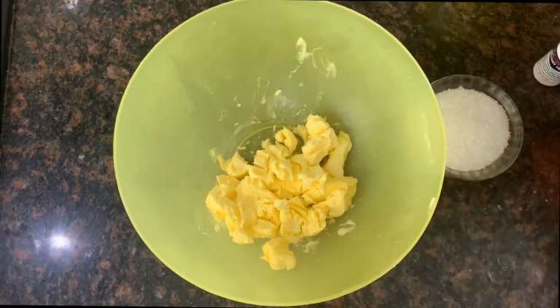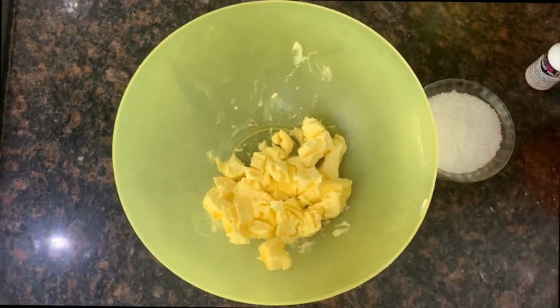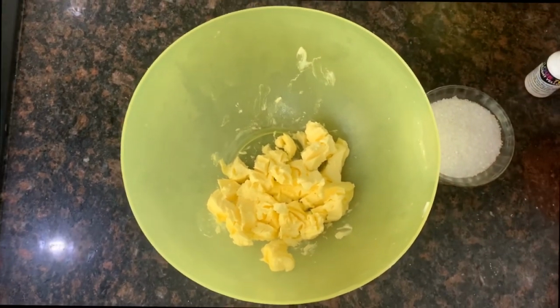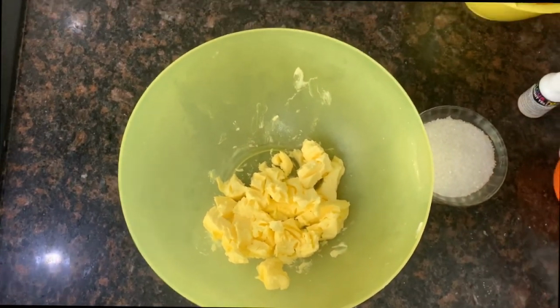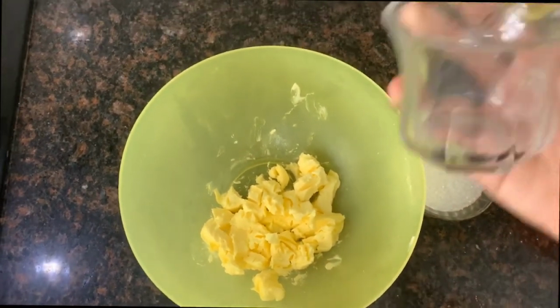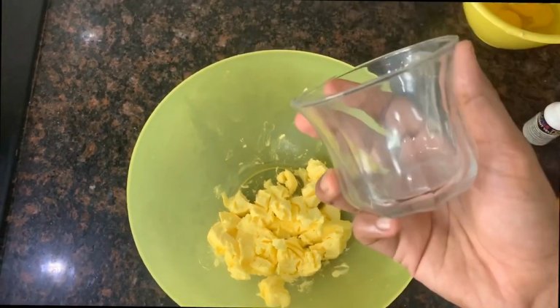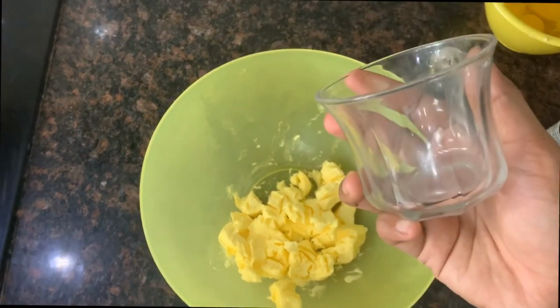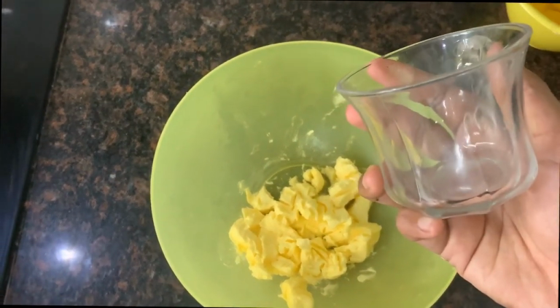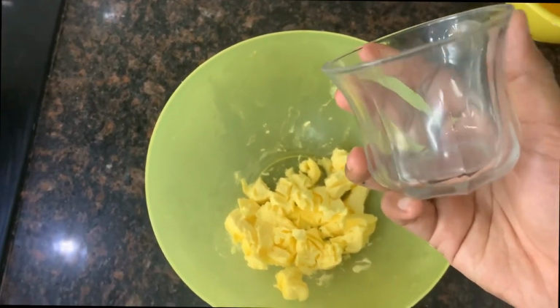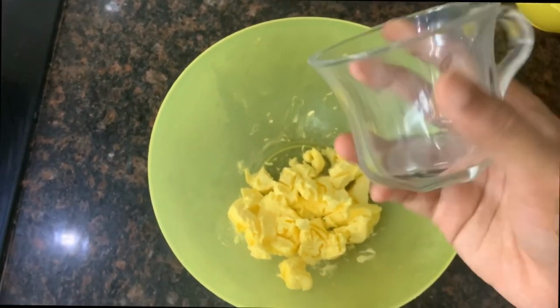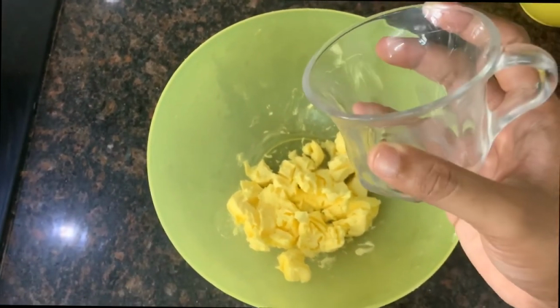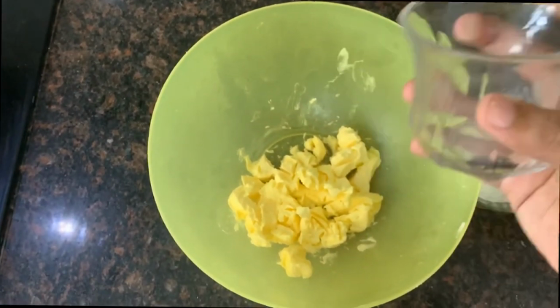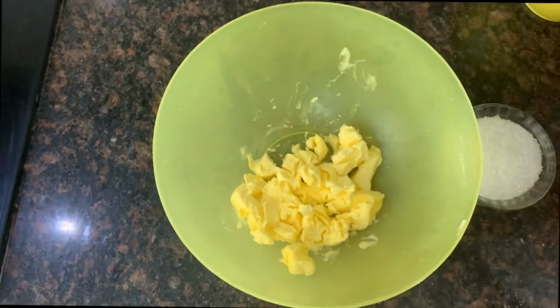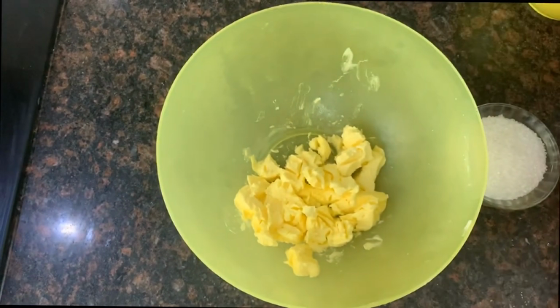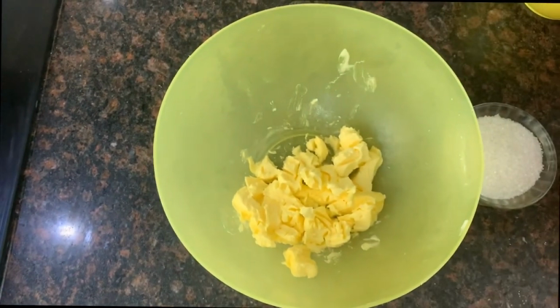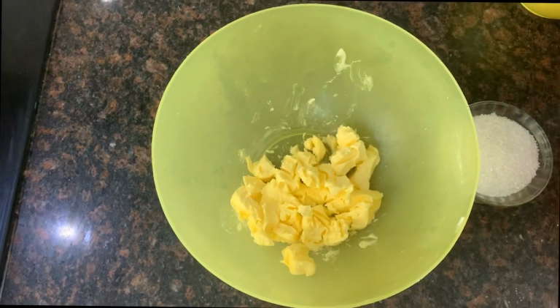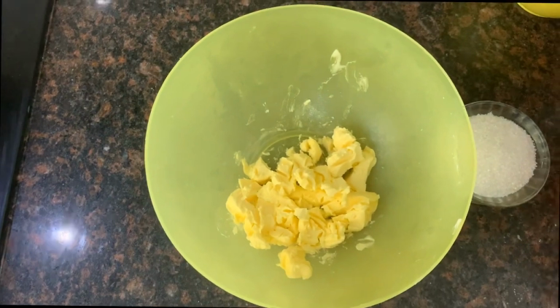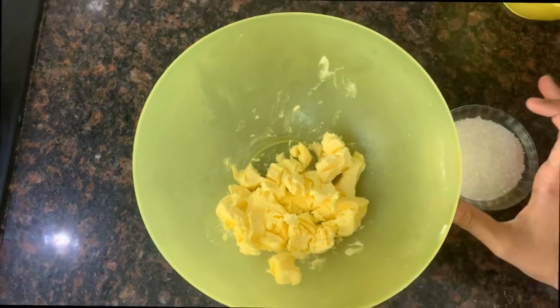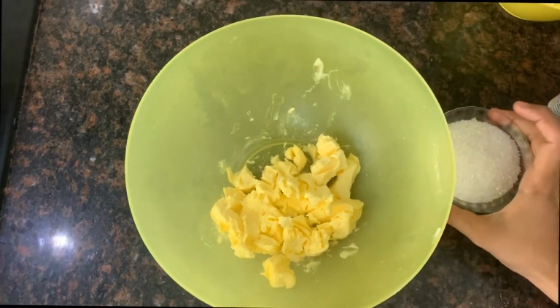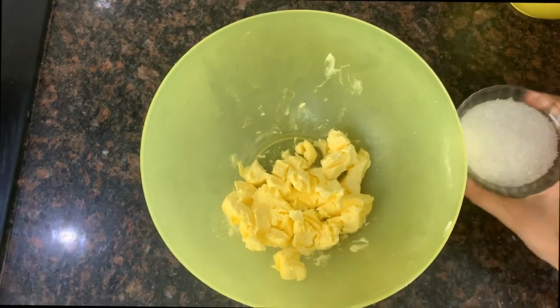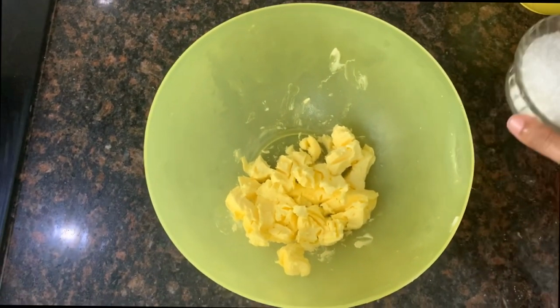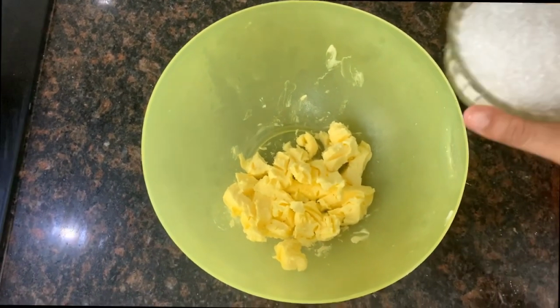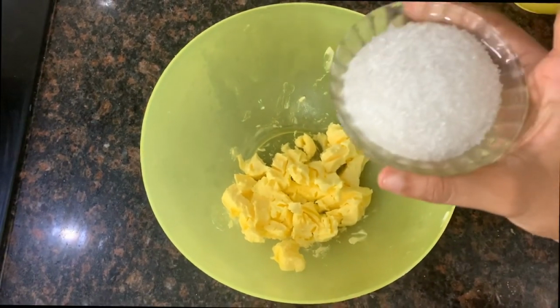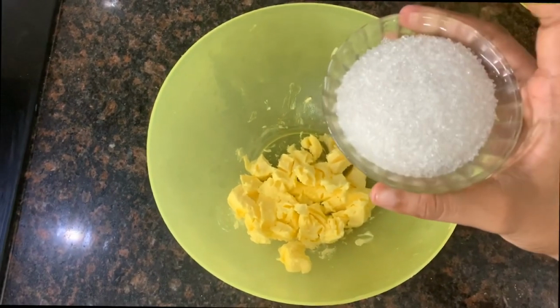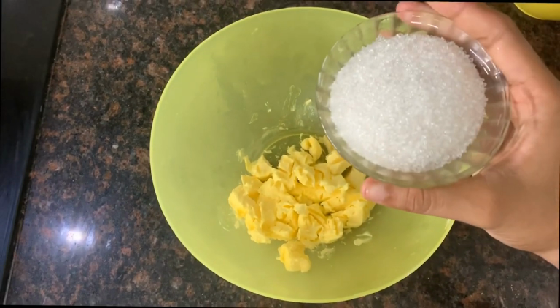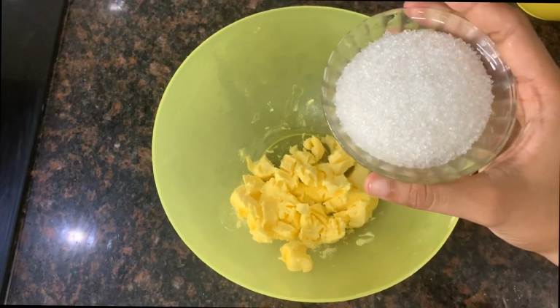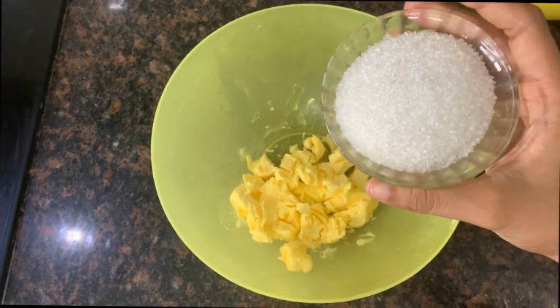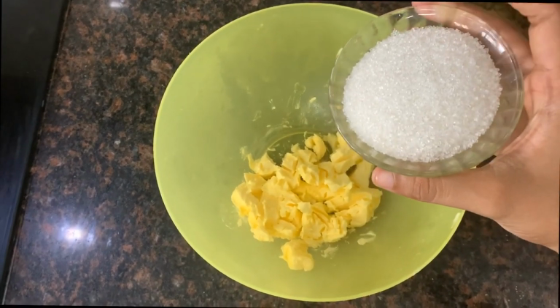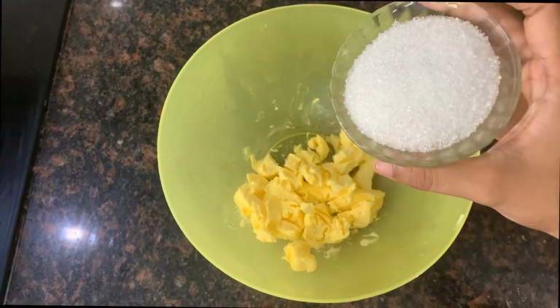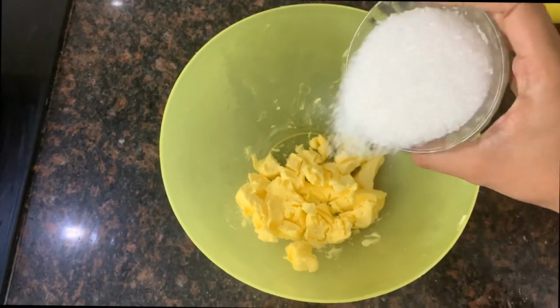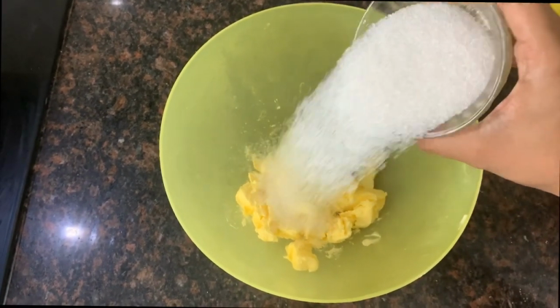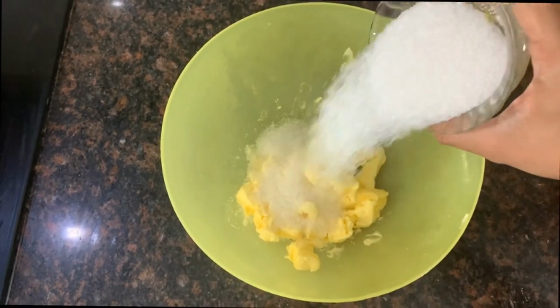I am going to add a small sponge cake in a large glass, and a little sponge cake in a small glass, and mix it with cream foam.